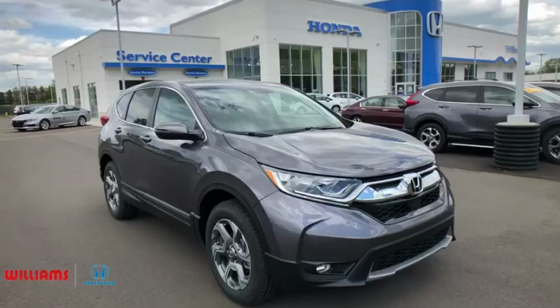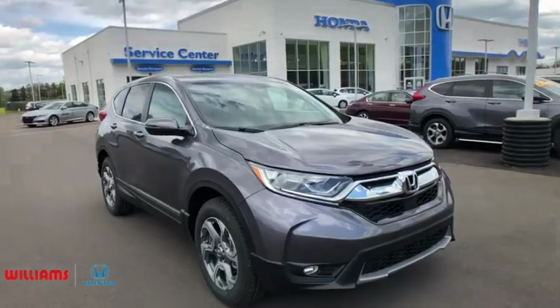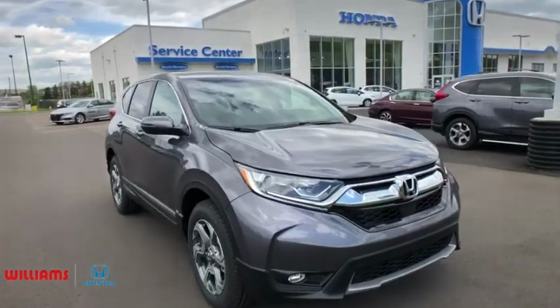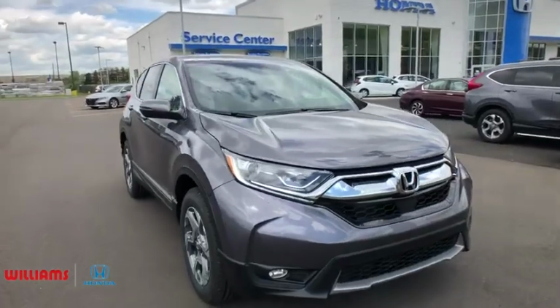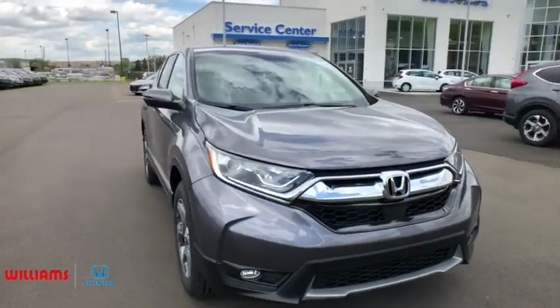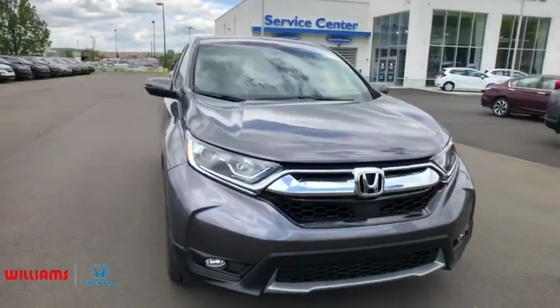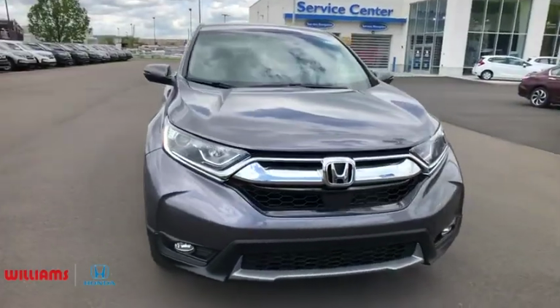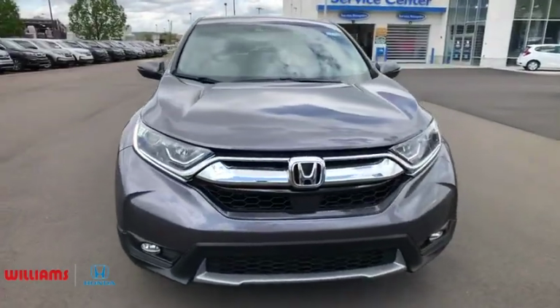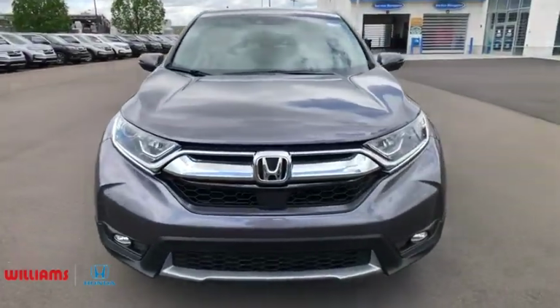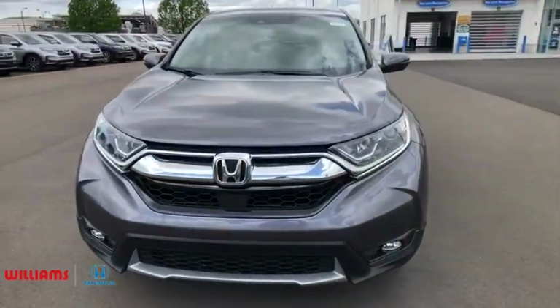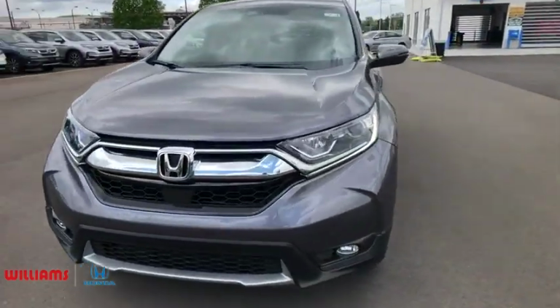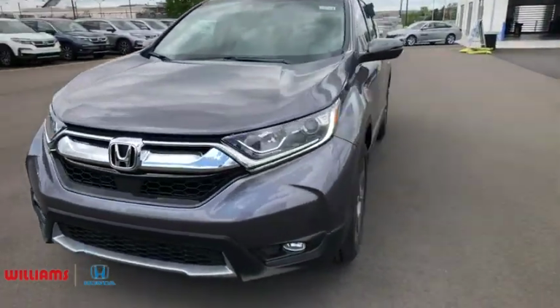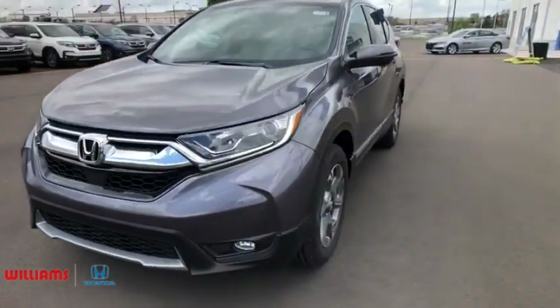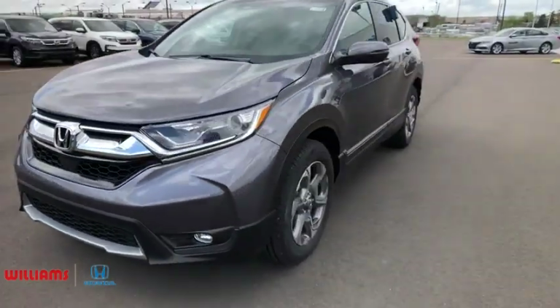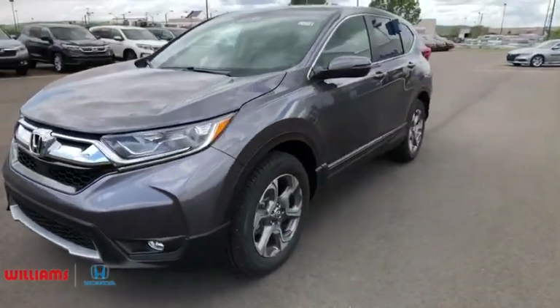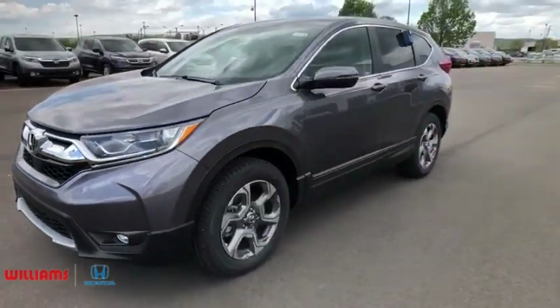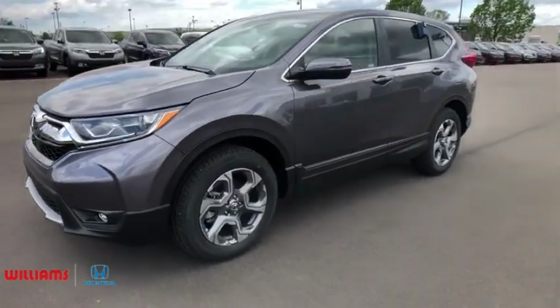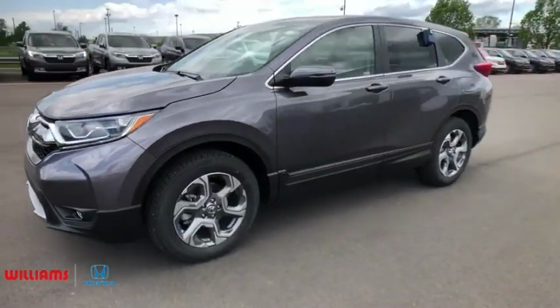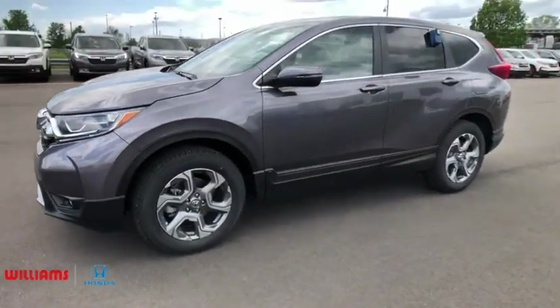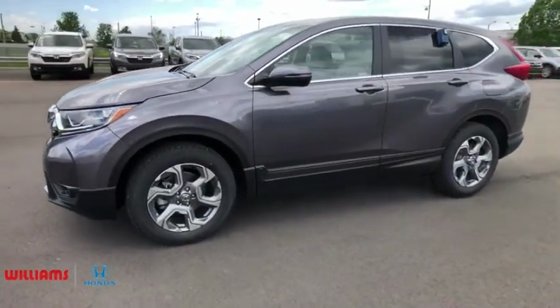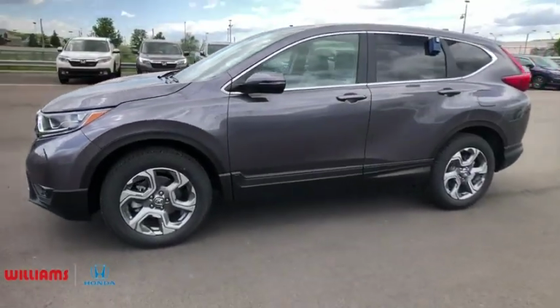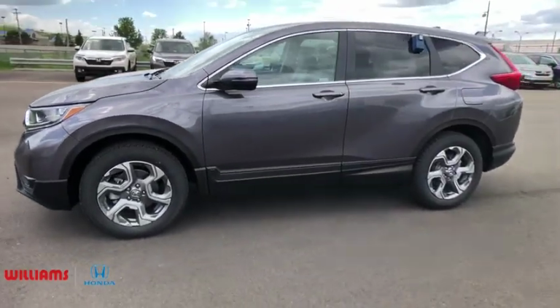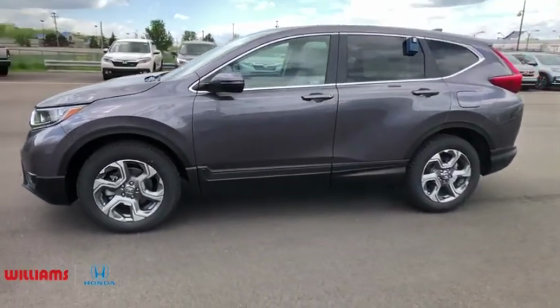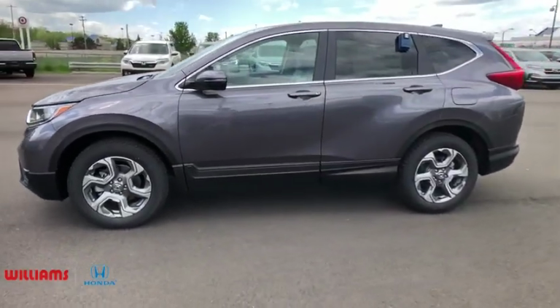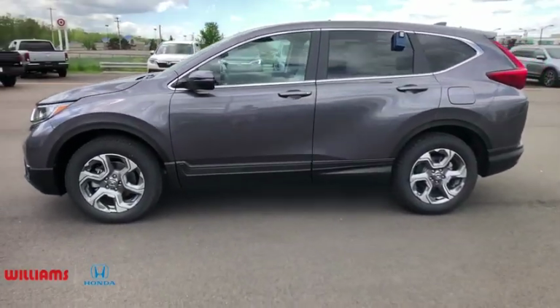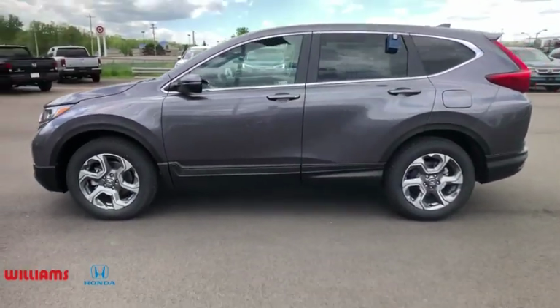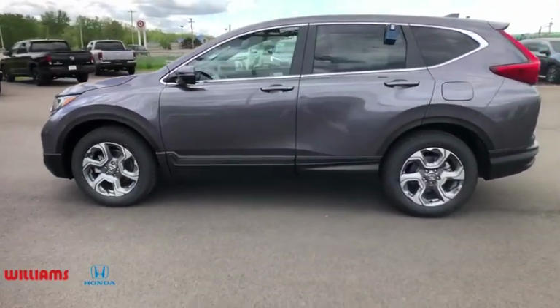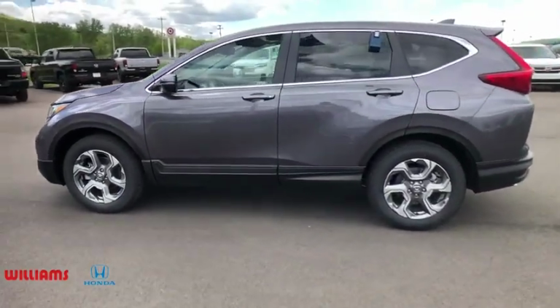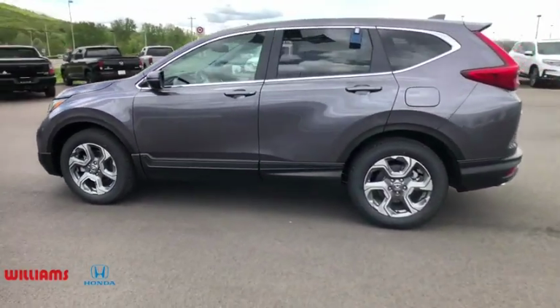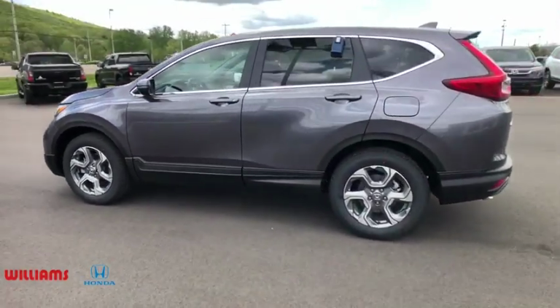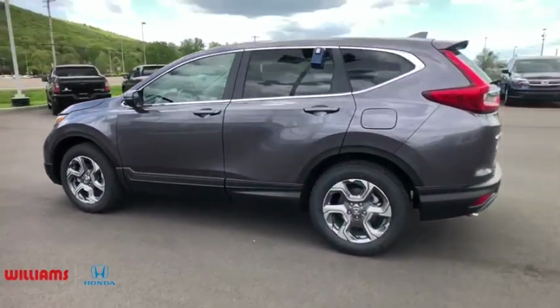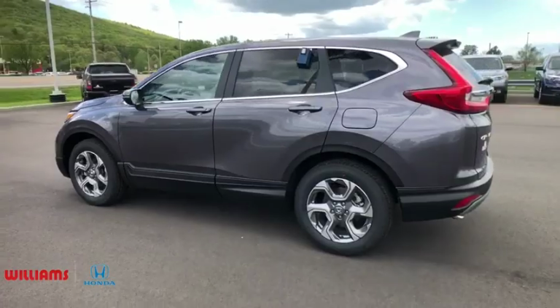The 2019 Honda CR-V — a top recommended vehicle because of its car-like driving manners, good value, cool technology, and comfy interior.